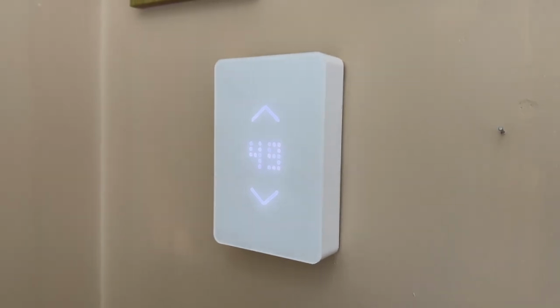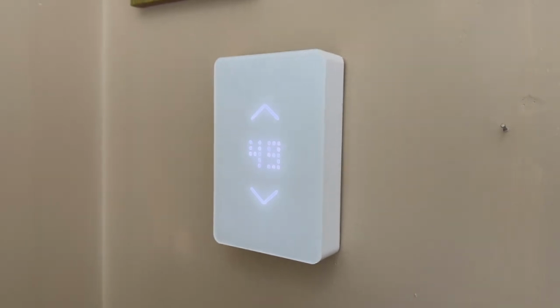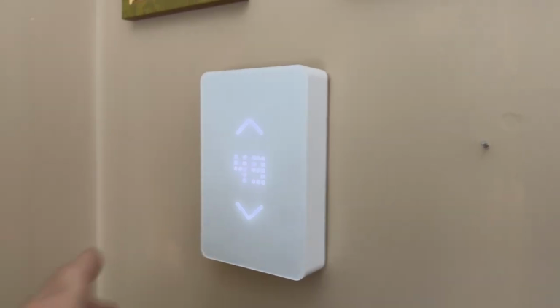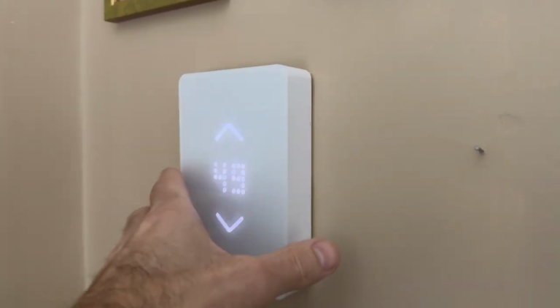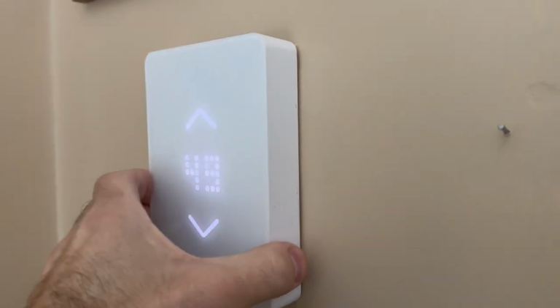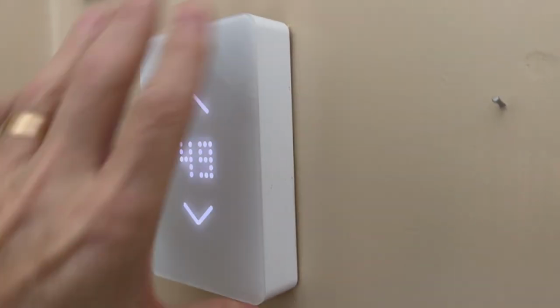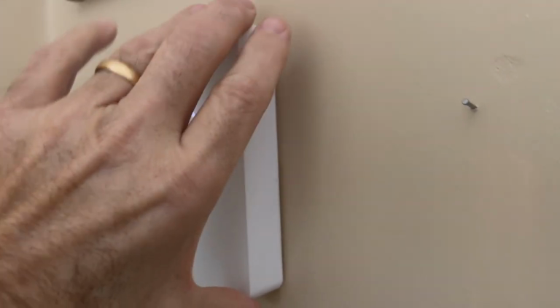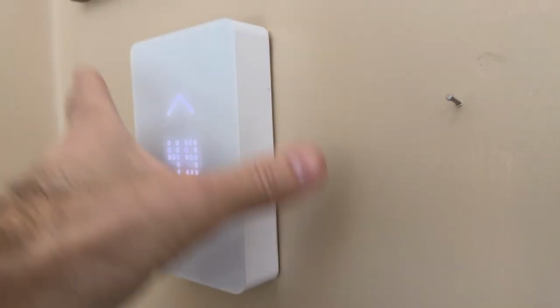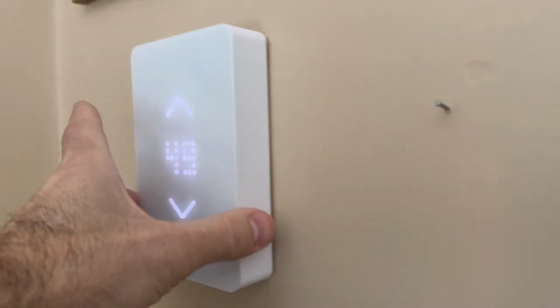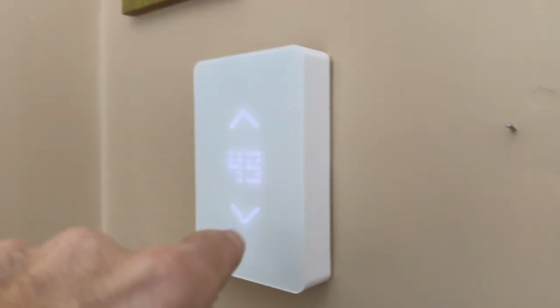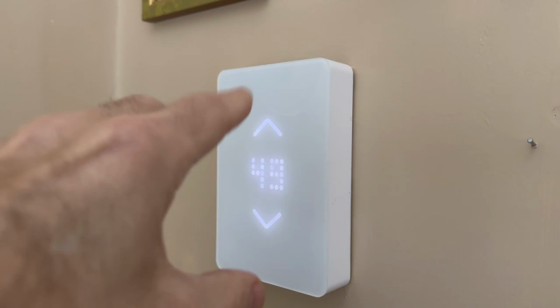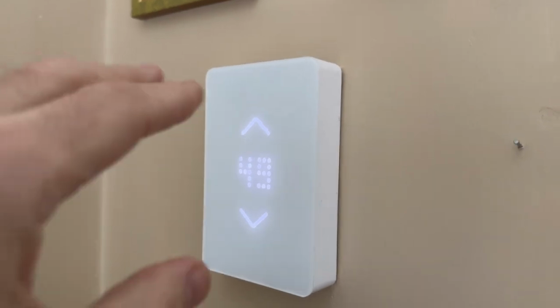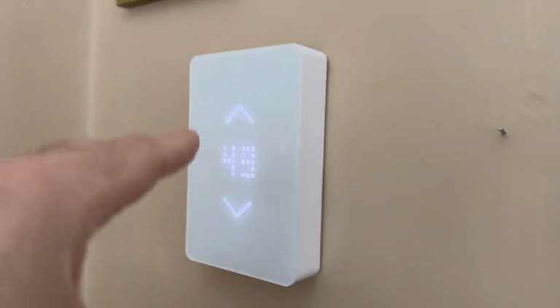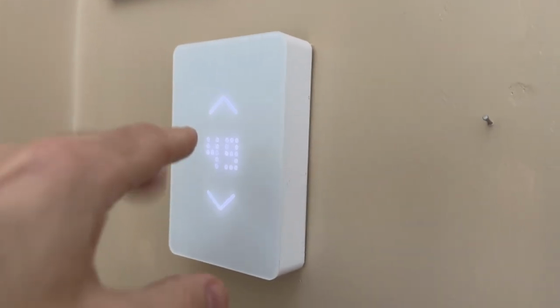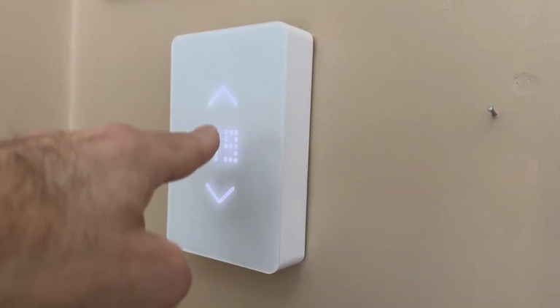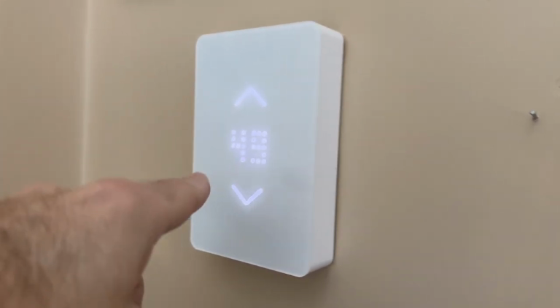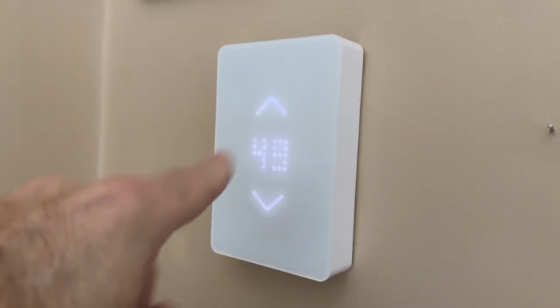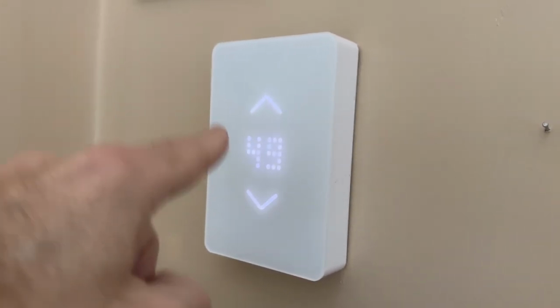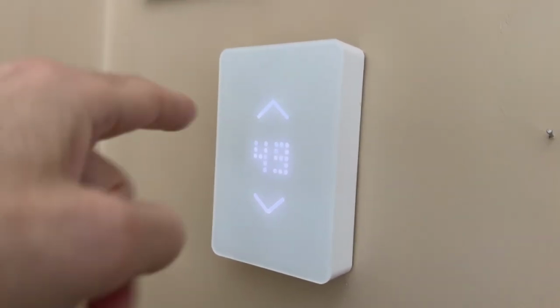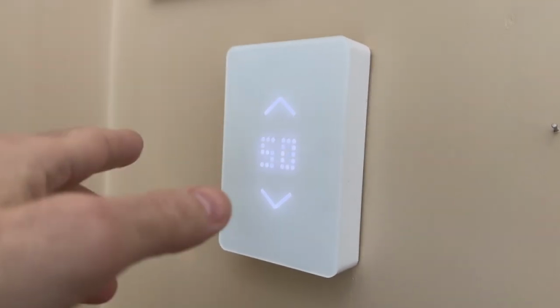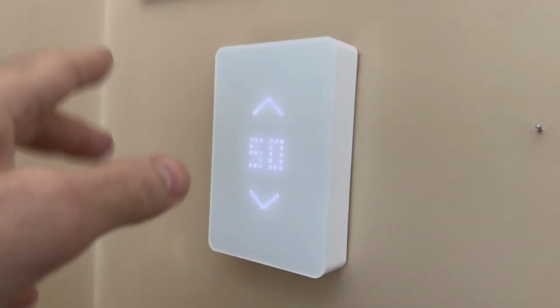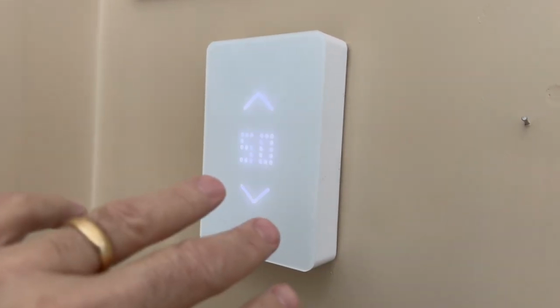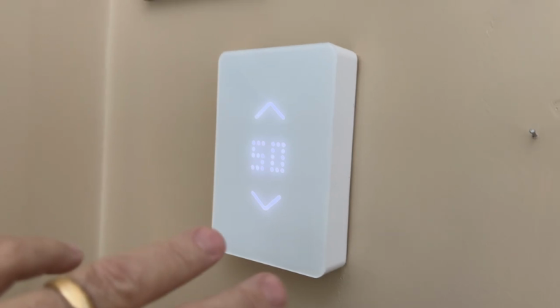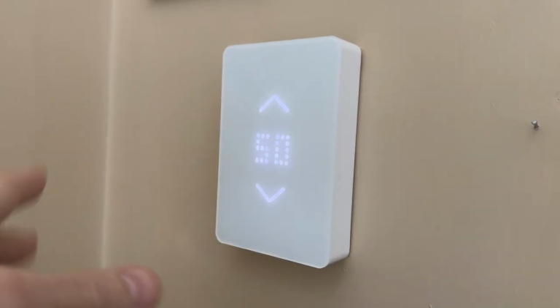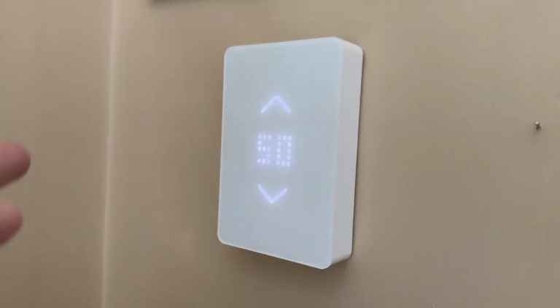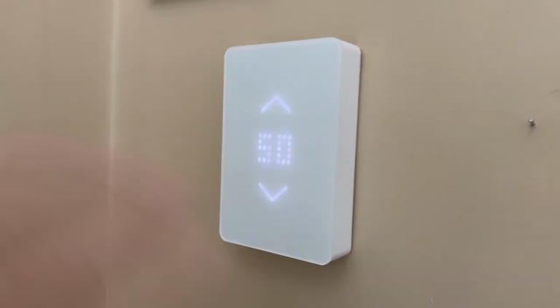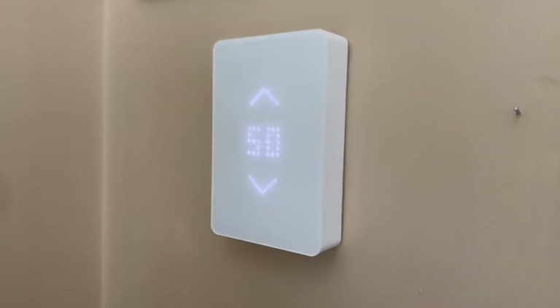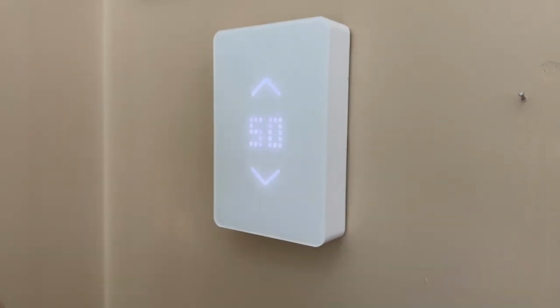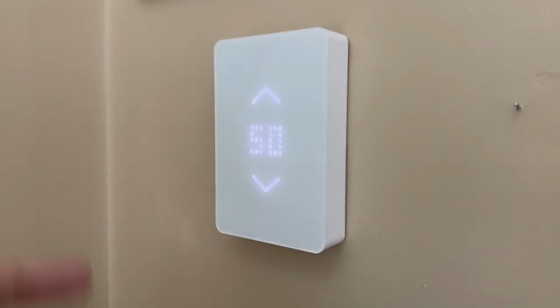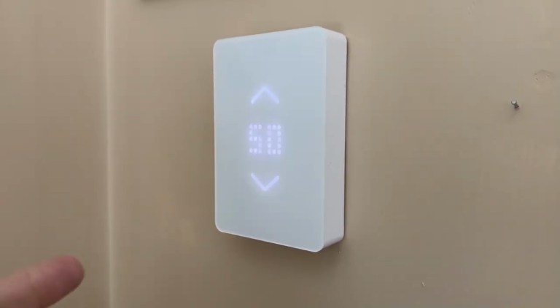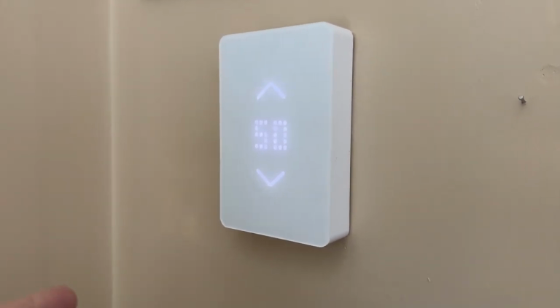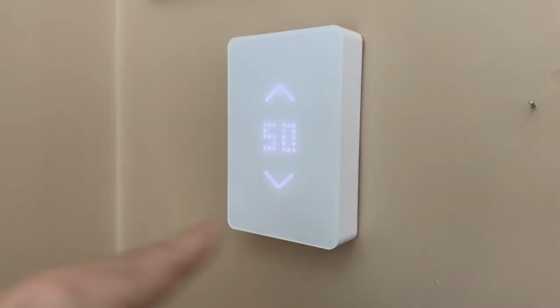So easy to use, easy to install, and I really want you to see how it looks — not too big. You can adjust the brightness of the screen, shut it off, turn it on, have it programmed — all kinds of stuff. Definitely, I love it.